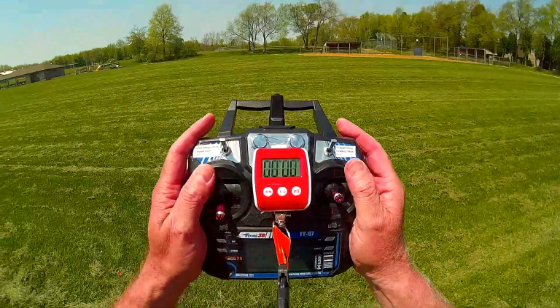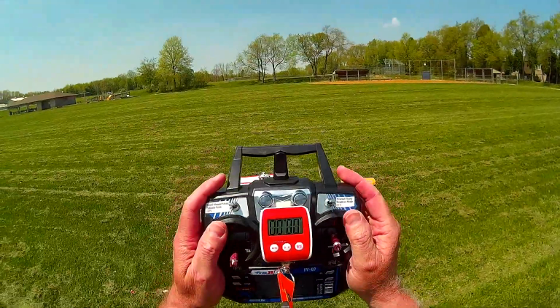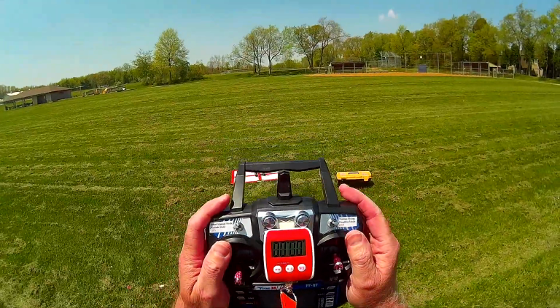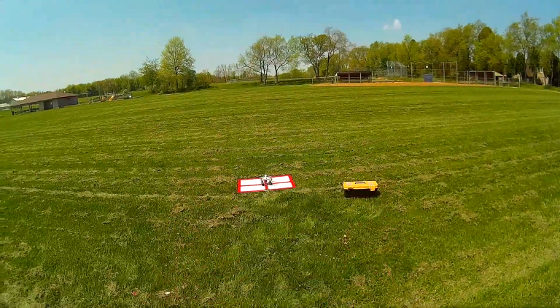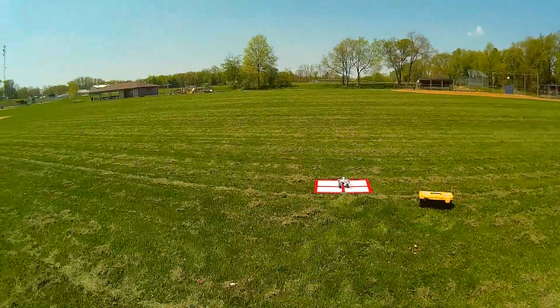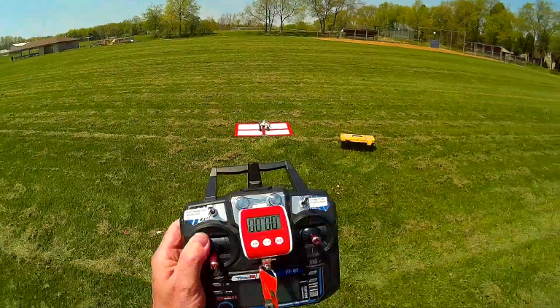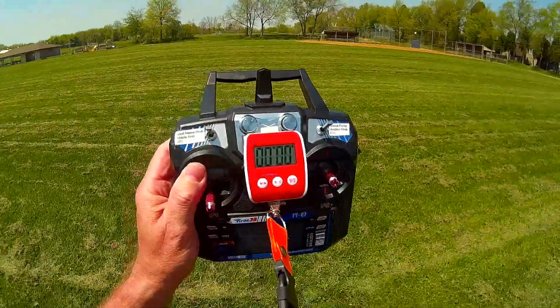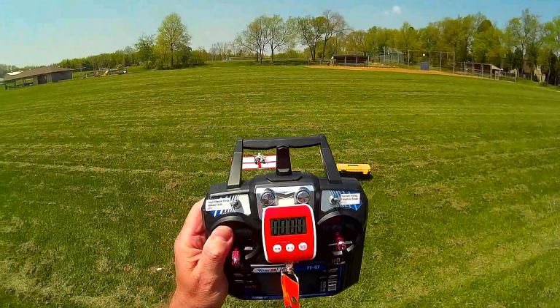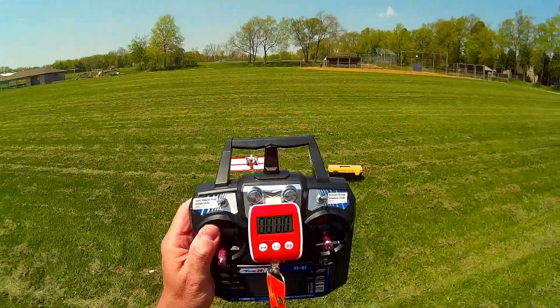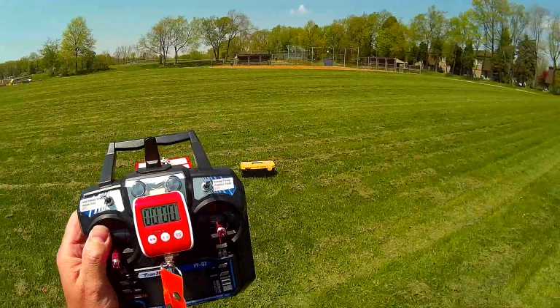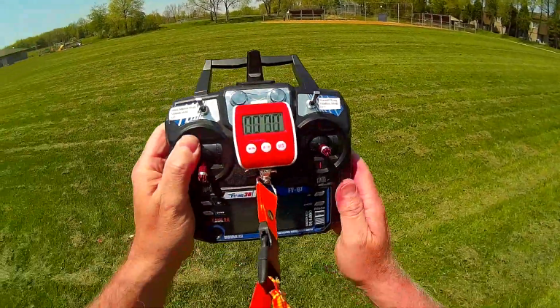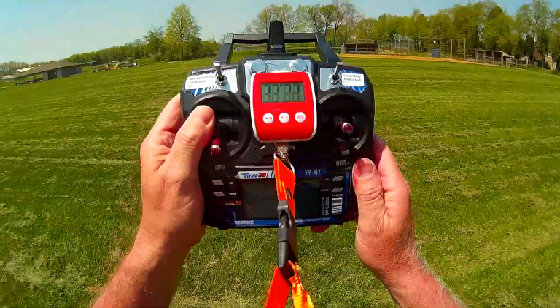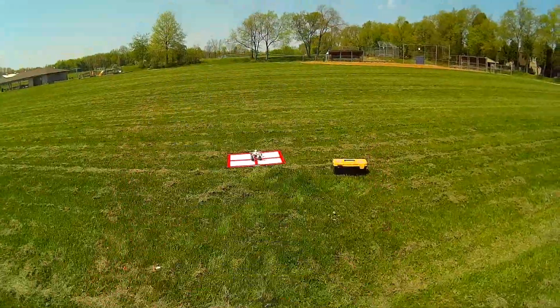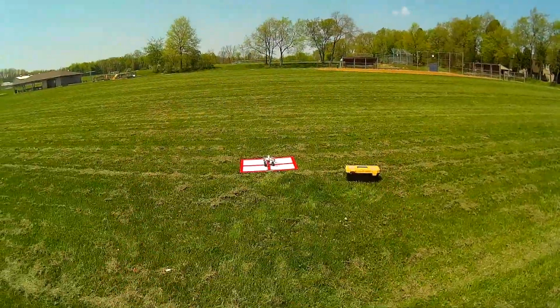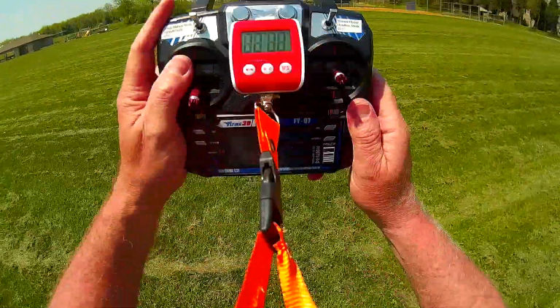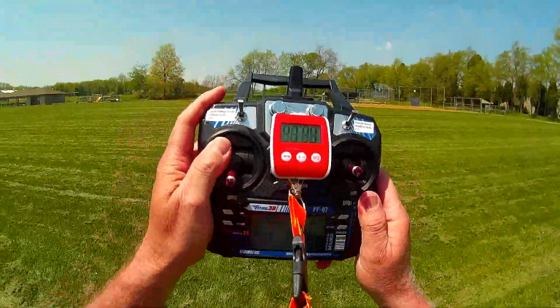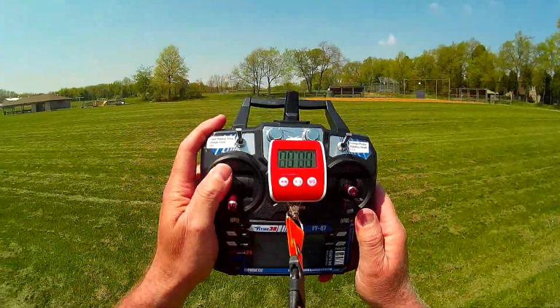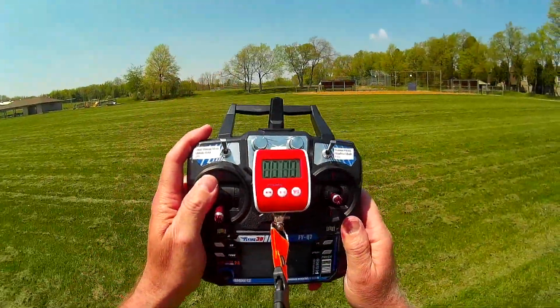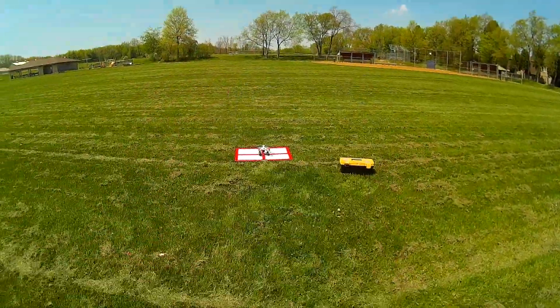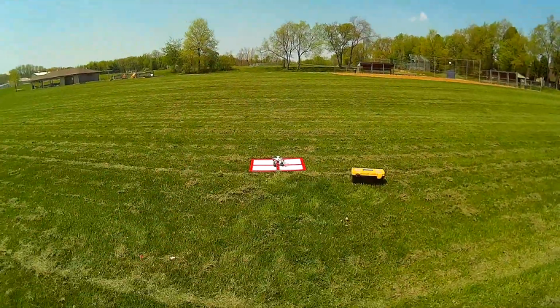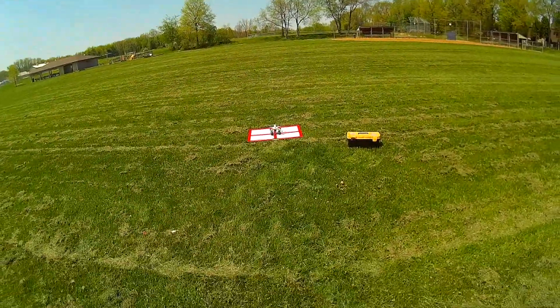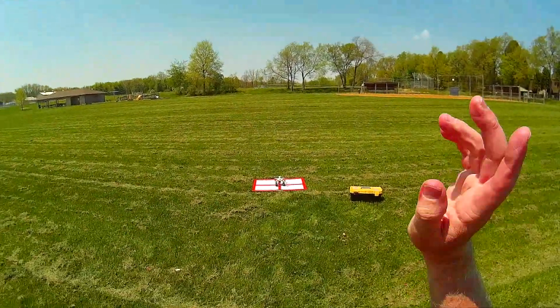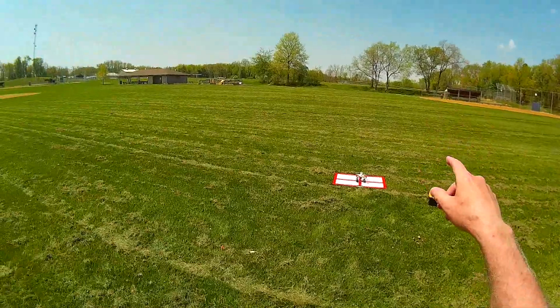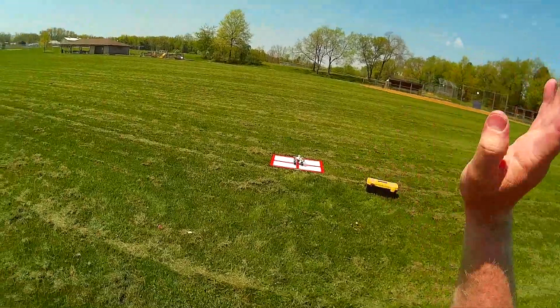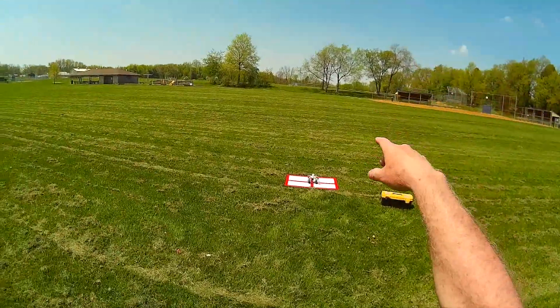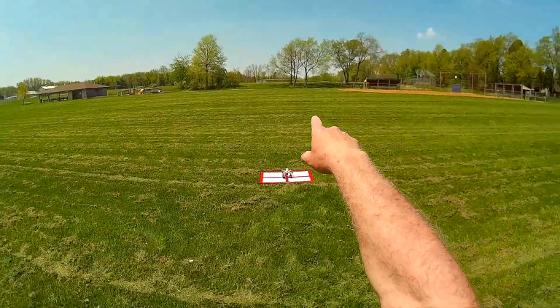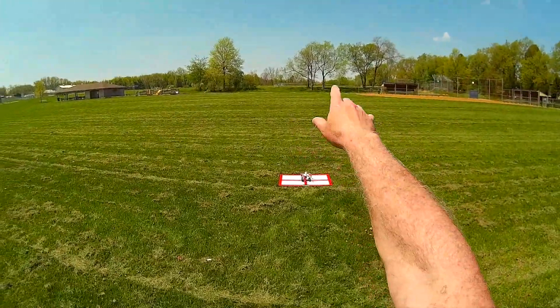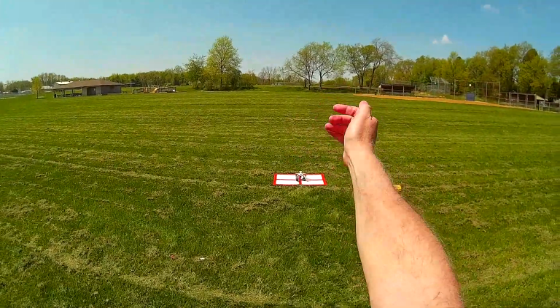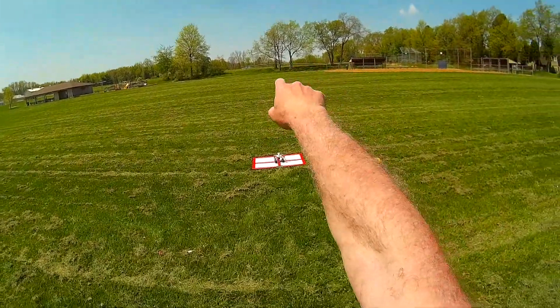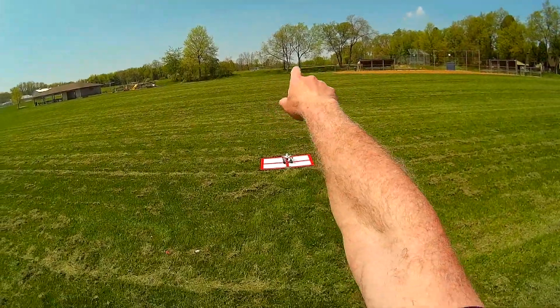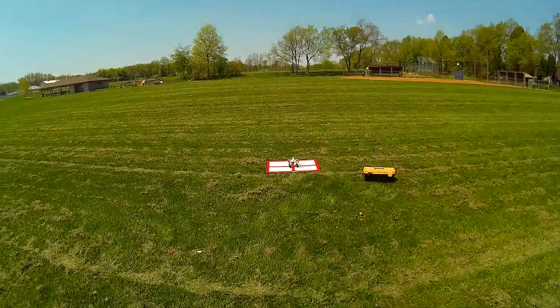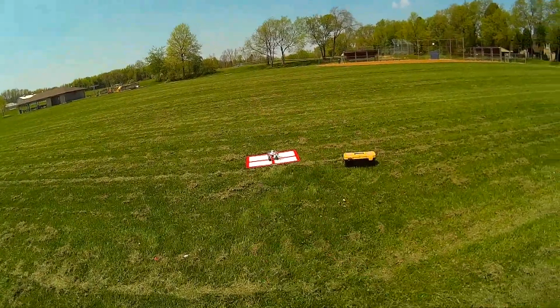Okay guys, Mr. Polymers here. I decided to do a return to home test here at the park. I'm showing 10 satellites. I'm going to go ahead and fly it out — not going to go that far. I'm going to take it just prior to the group of trees.